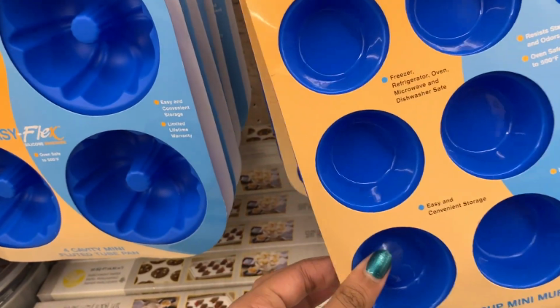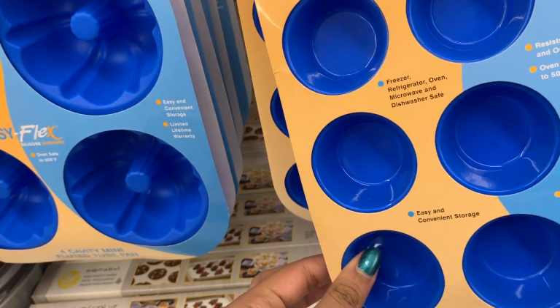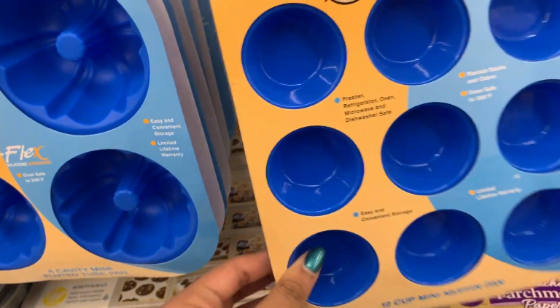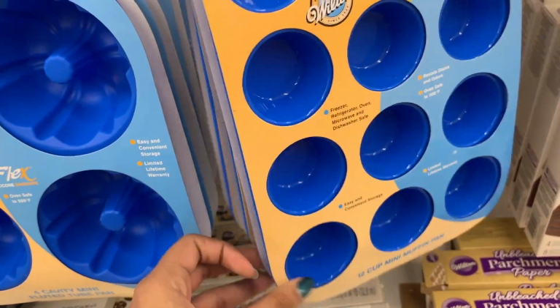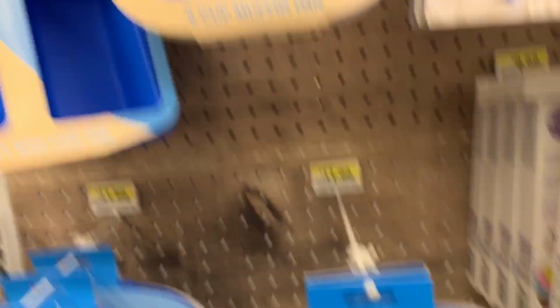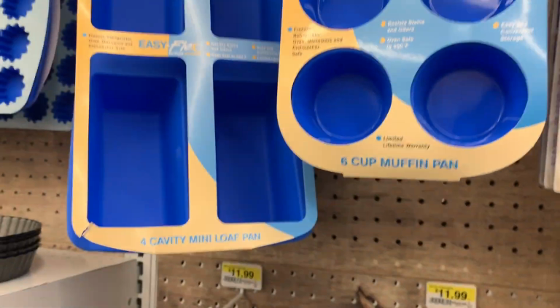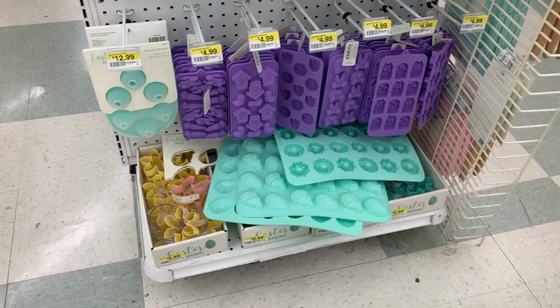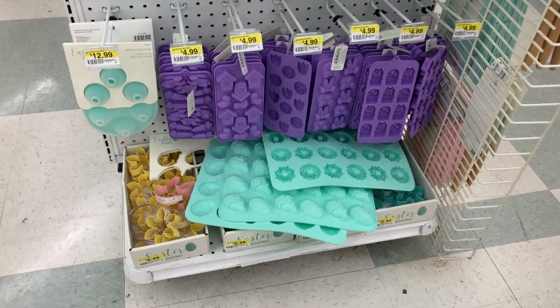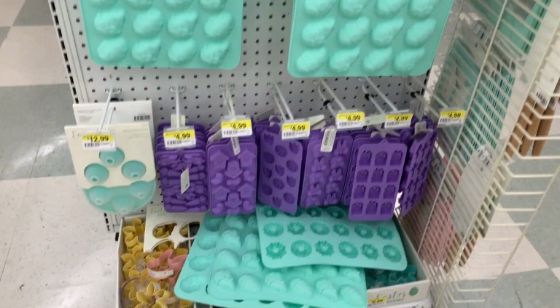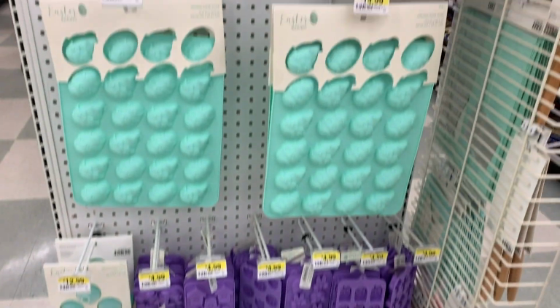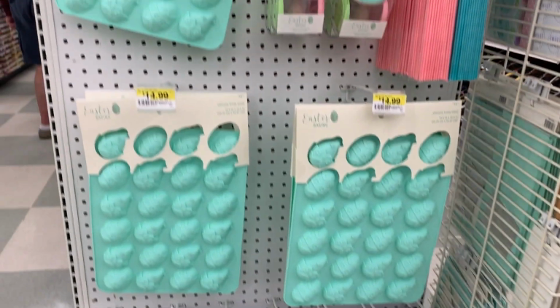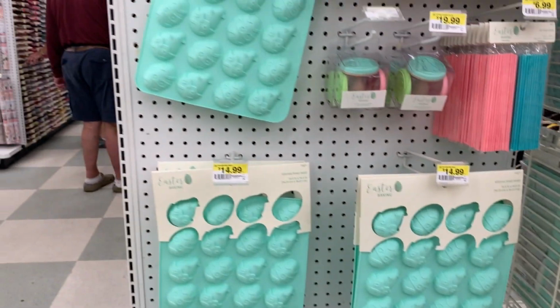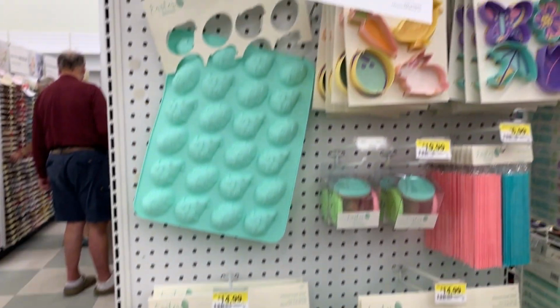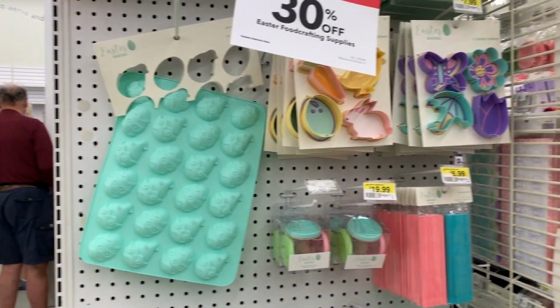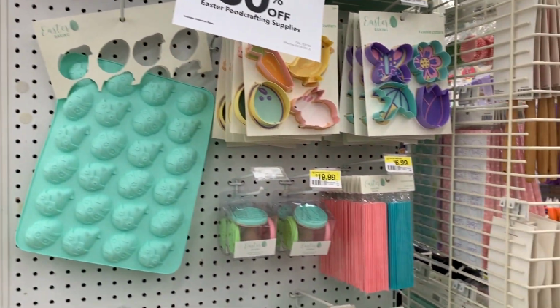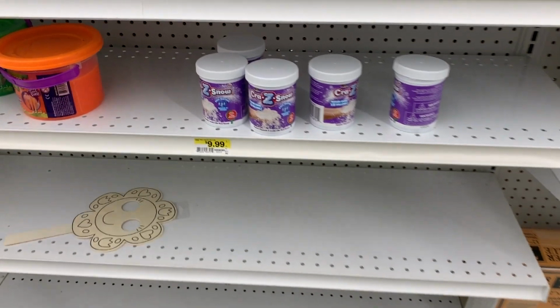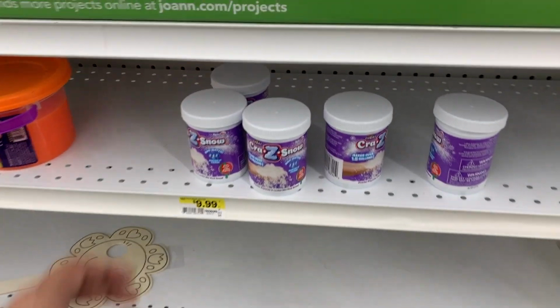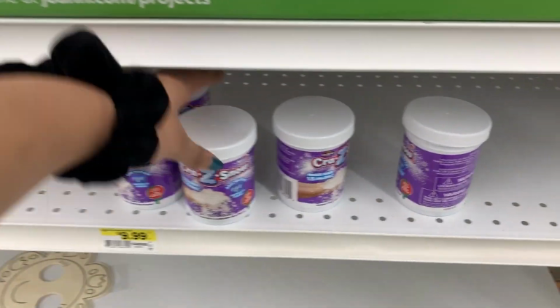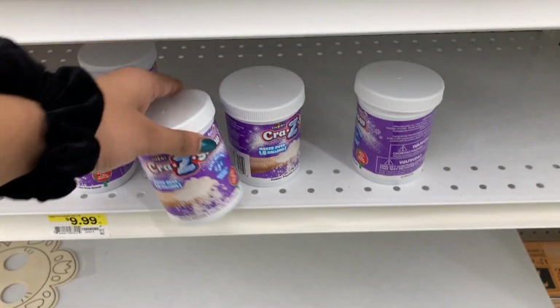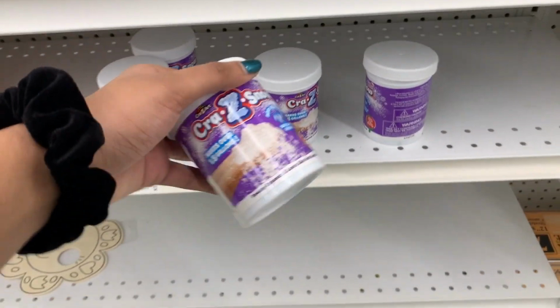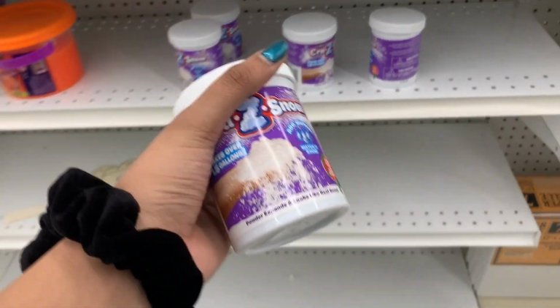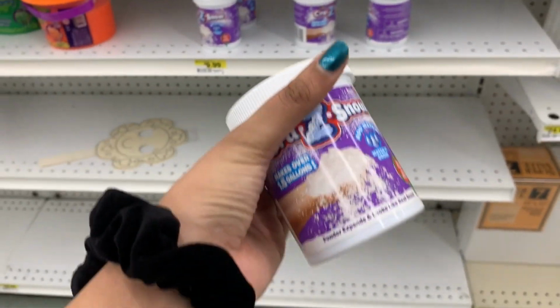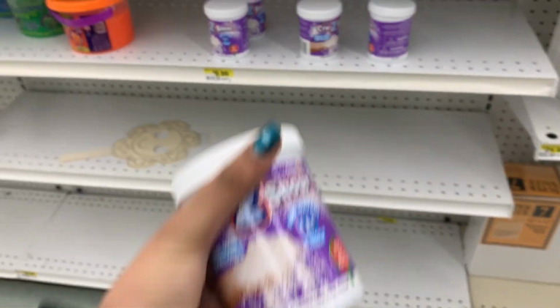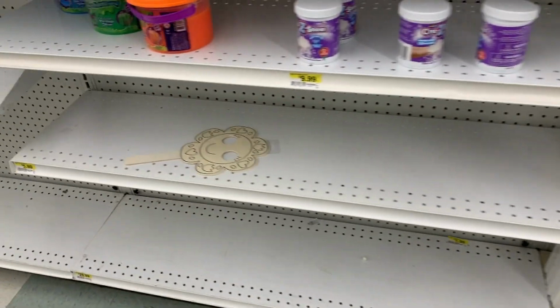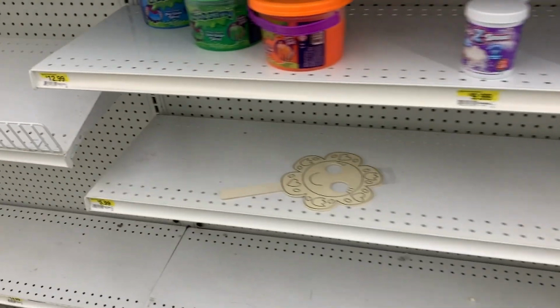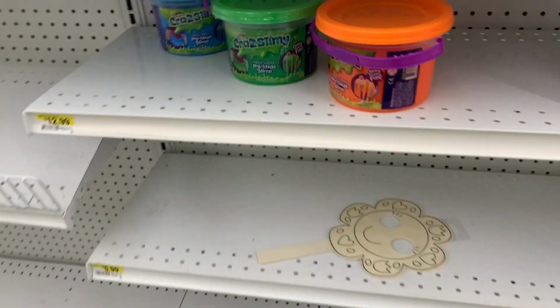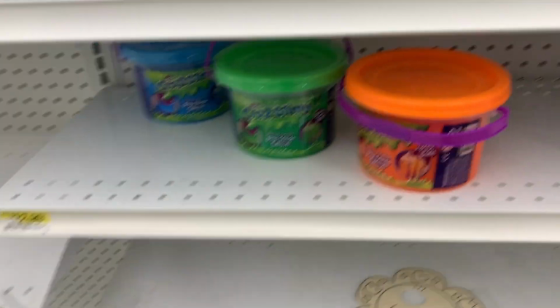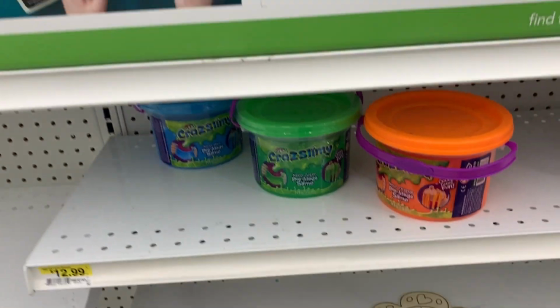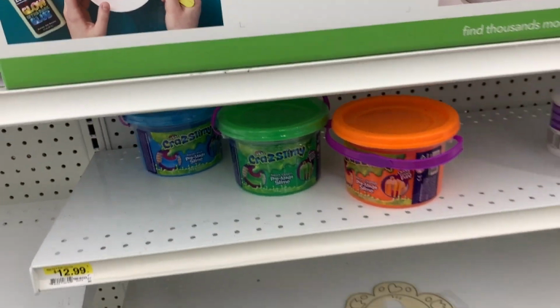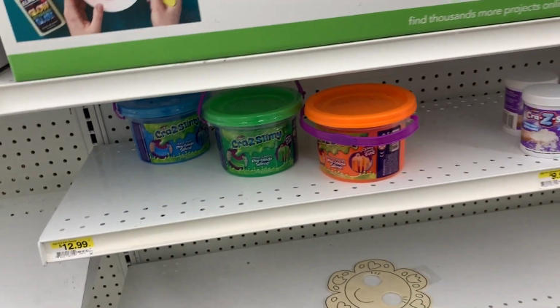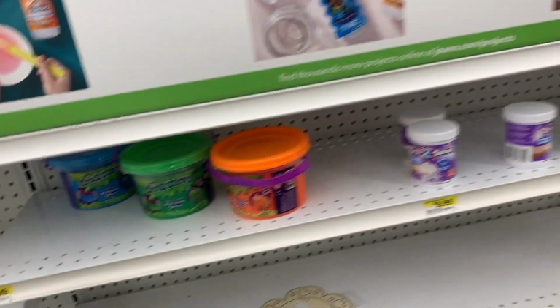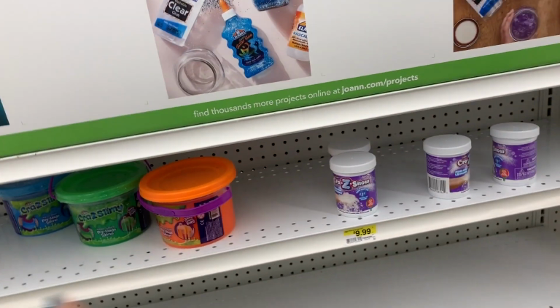I almost got this circular one because it's shiny on the inside — if you do resin, you want those shiny molds — but I didn't end up getting it. There were some Easter ones too, and then I found this different brand of fake snow called Crazy Snow, which I'm really excited to try out.